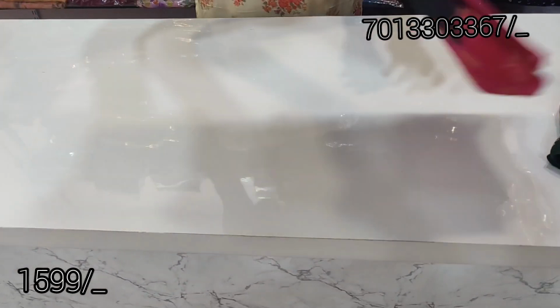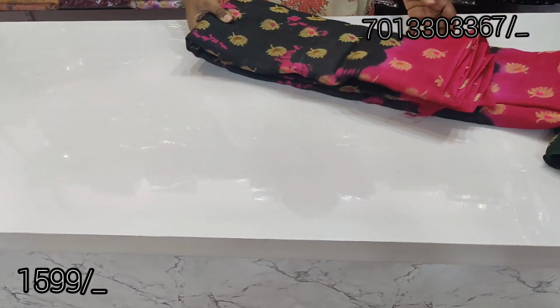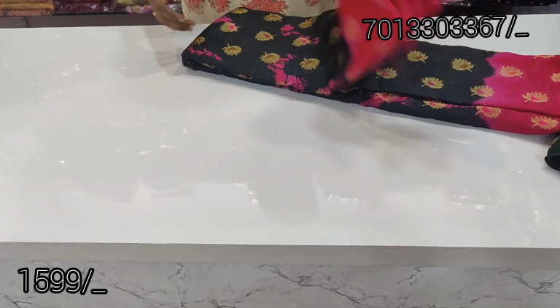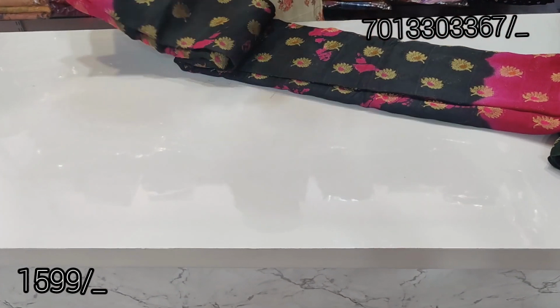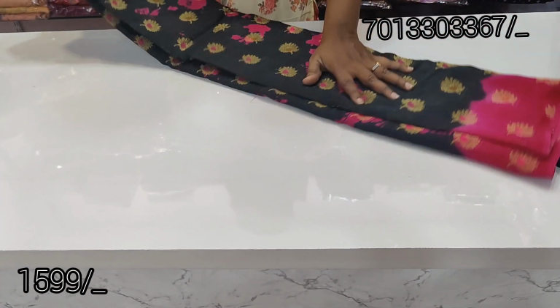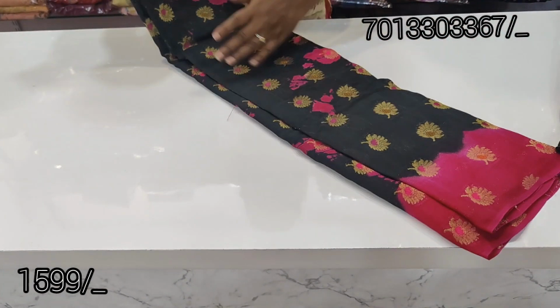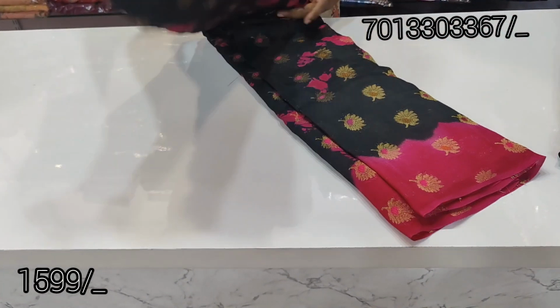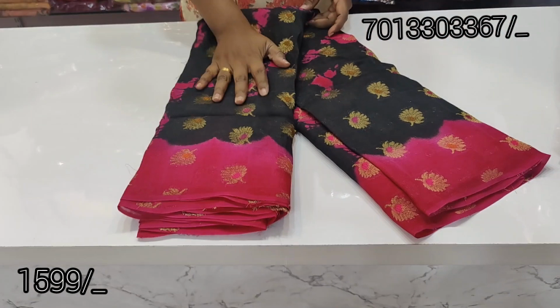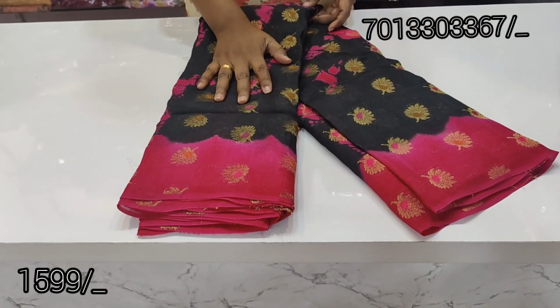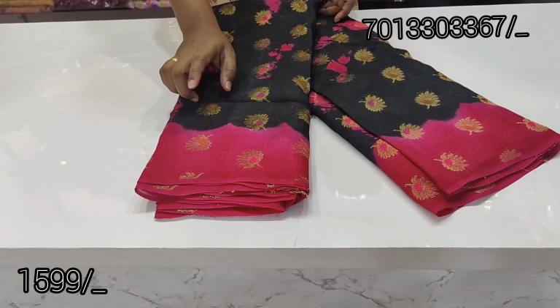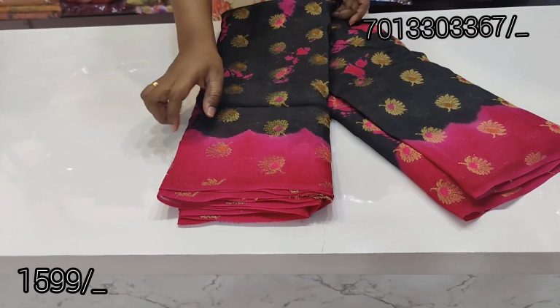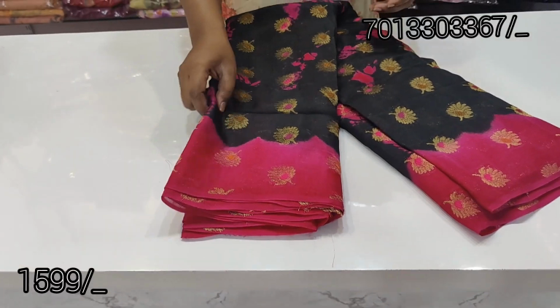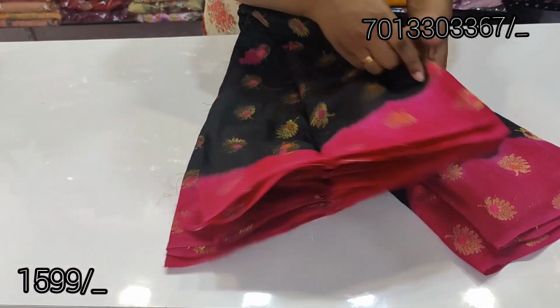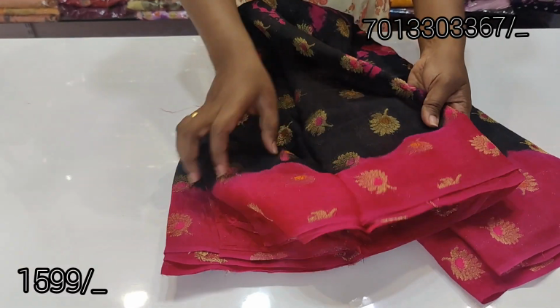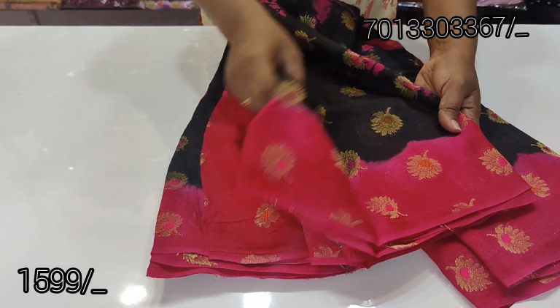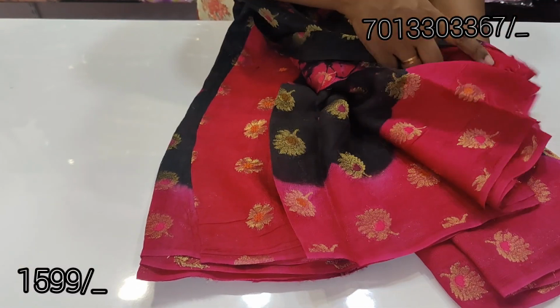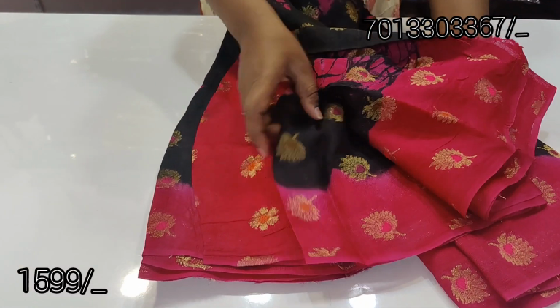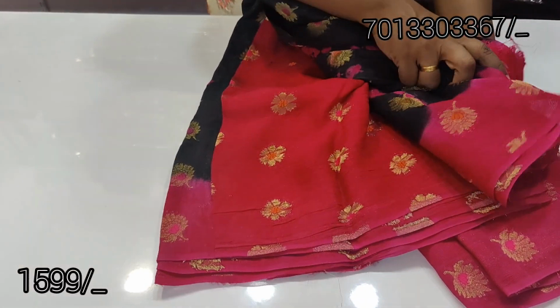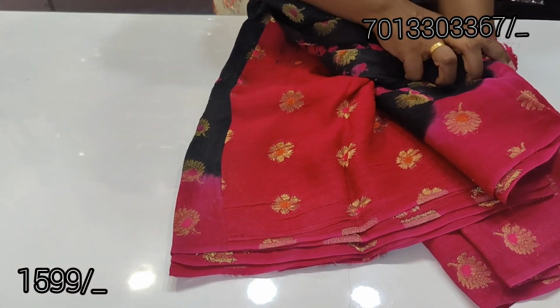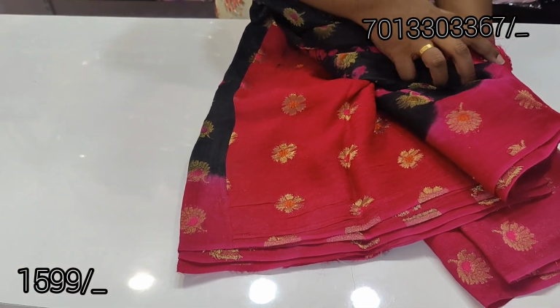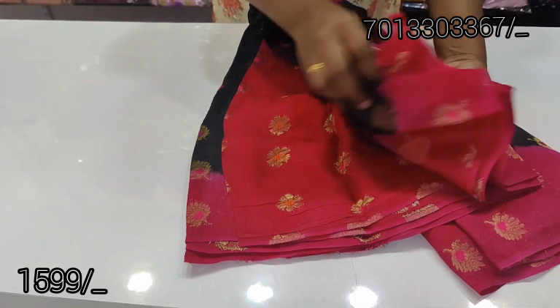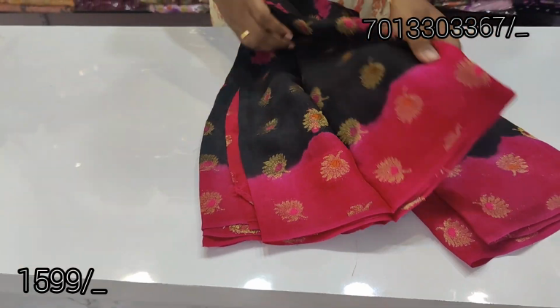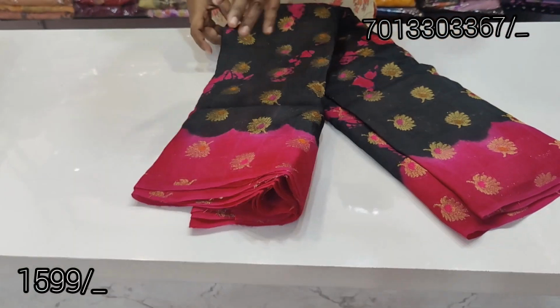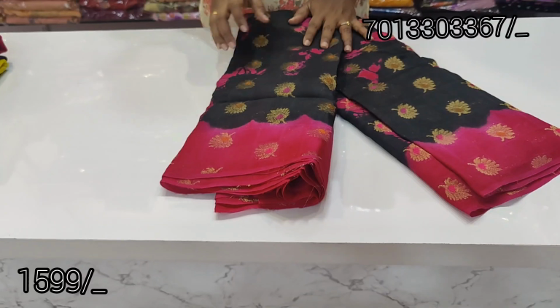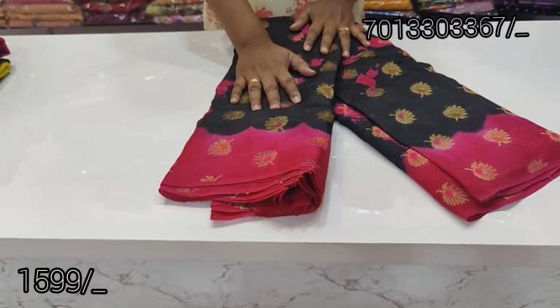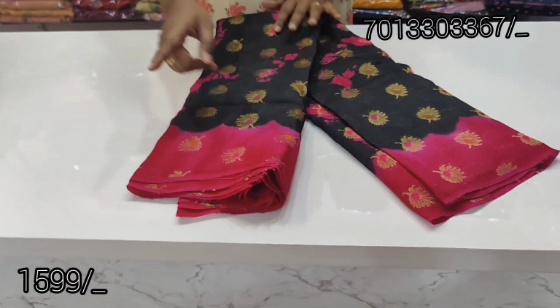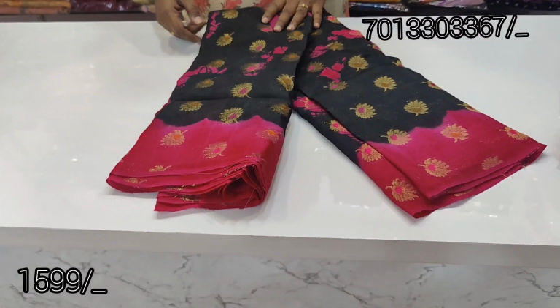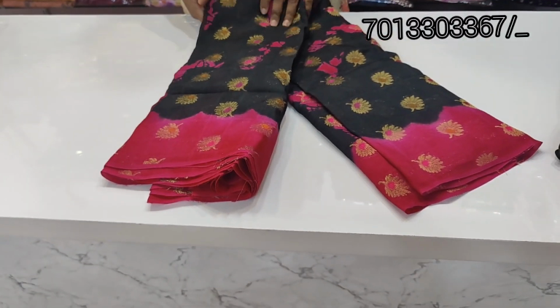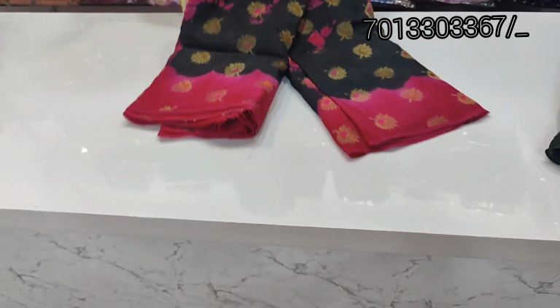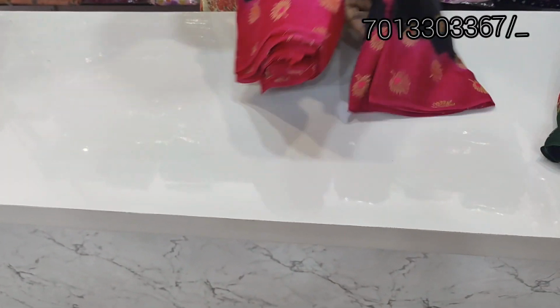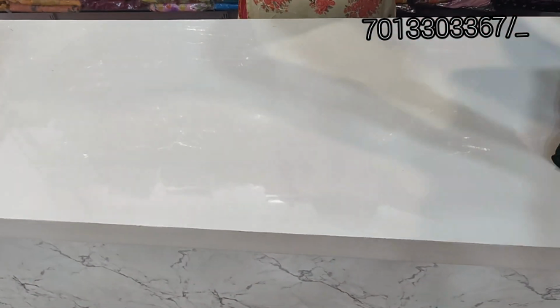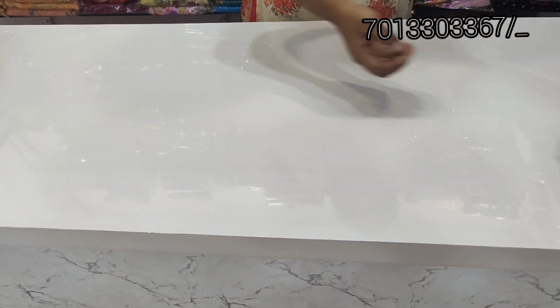There is no COD option. This is a black and pink color combination. This is a blouse. The total shirt is black and pink — this is a pink shirt.